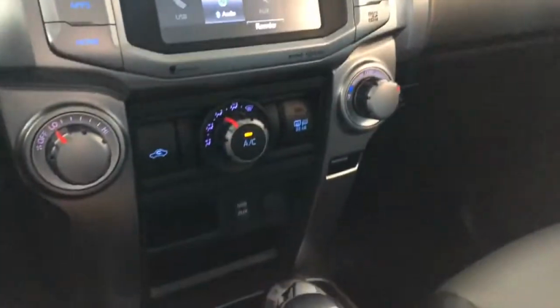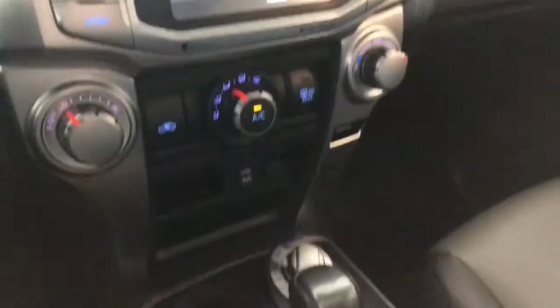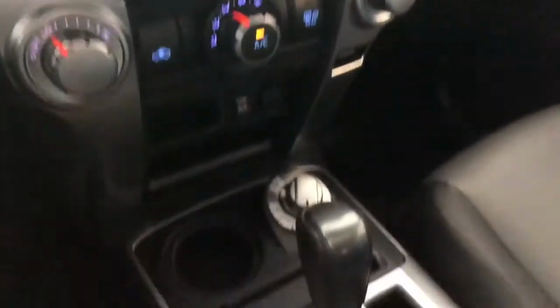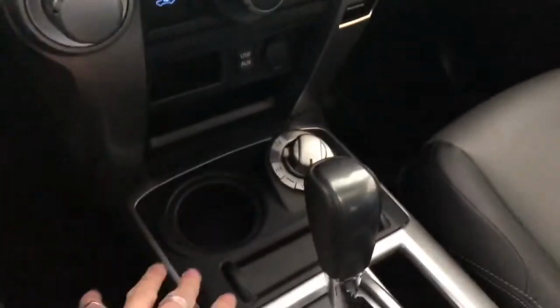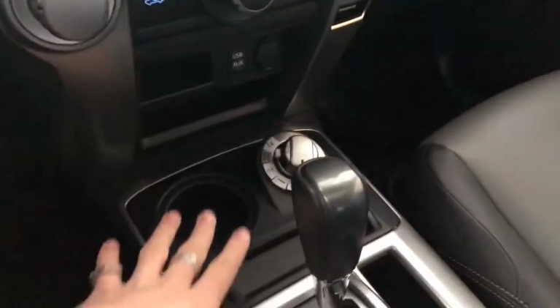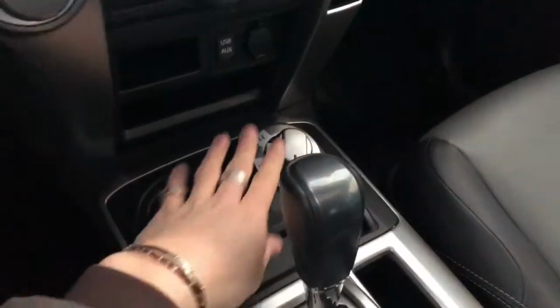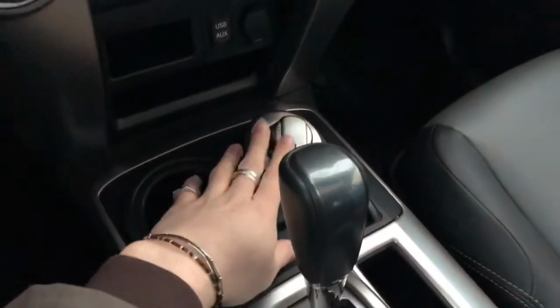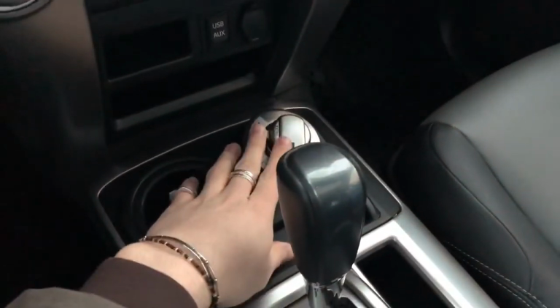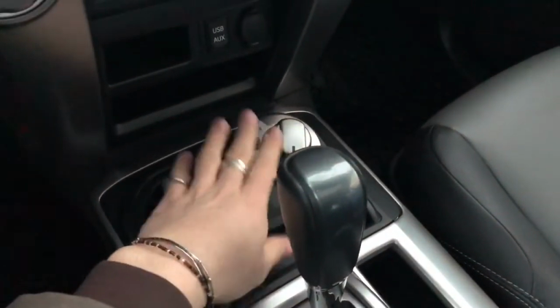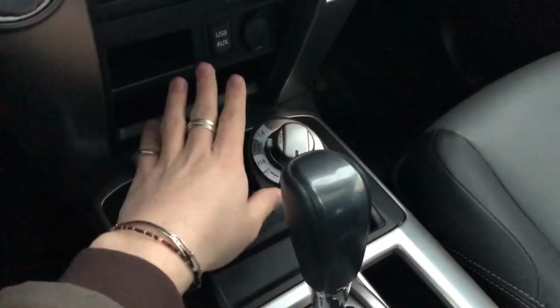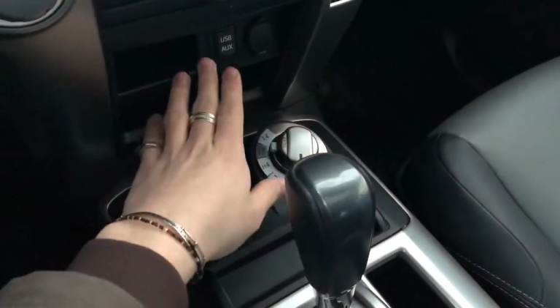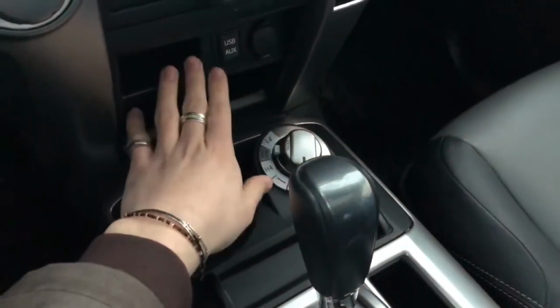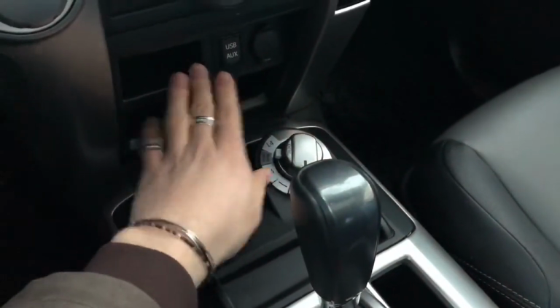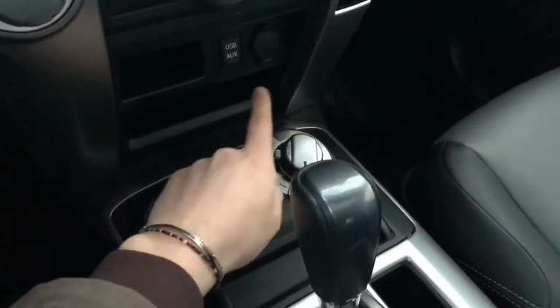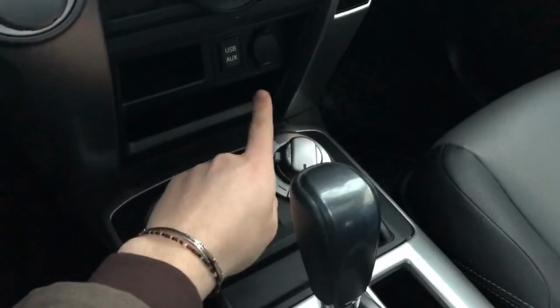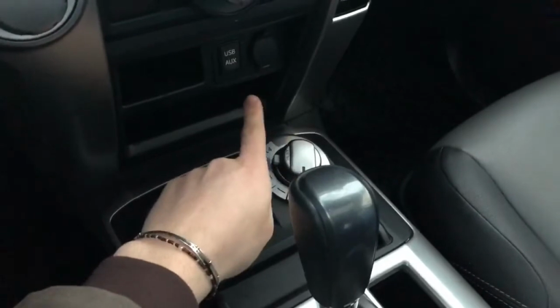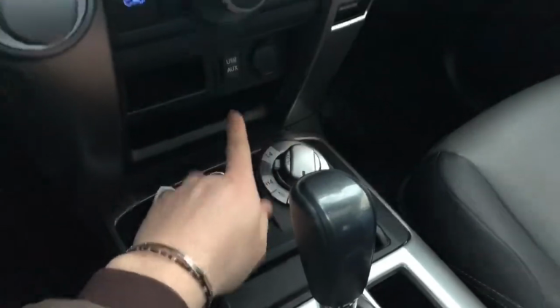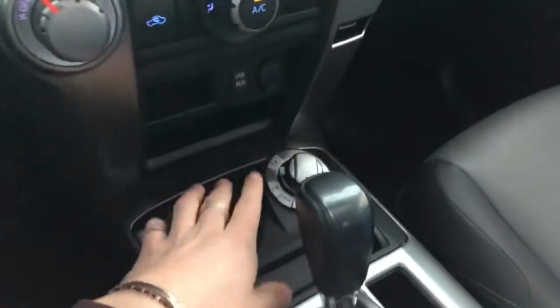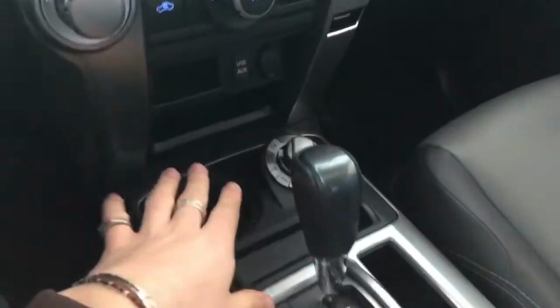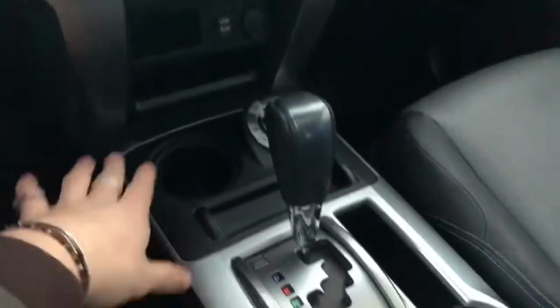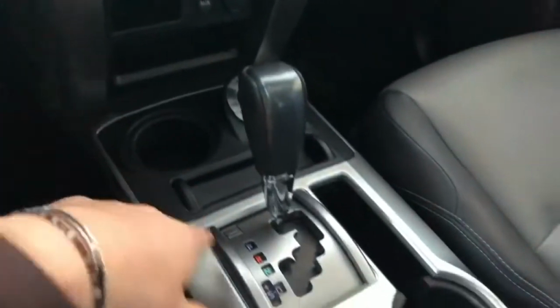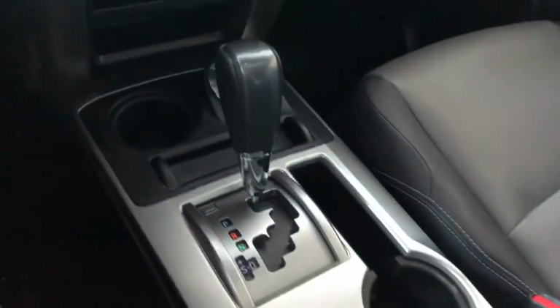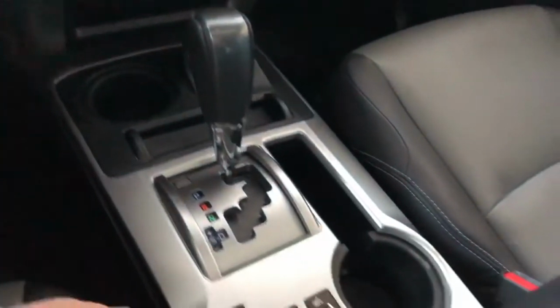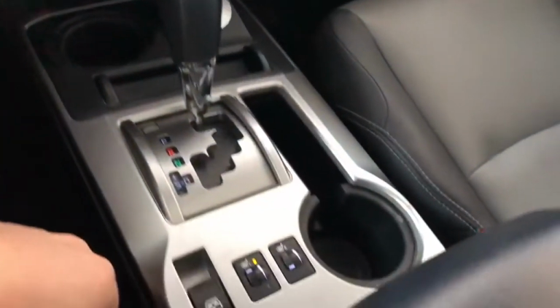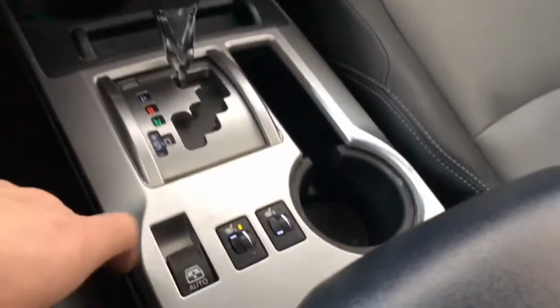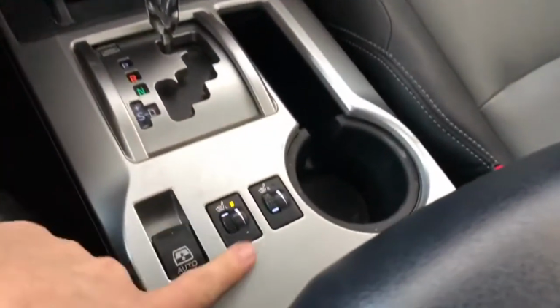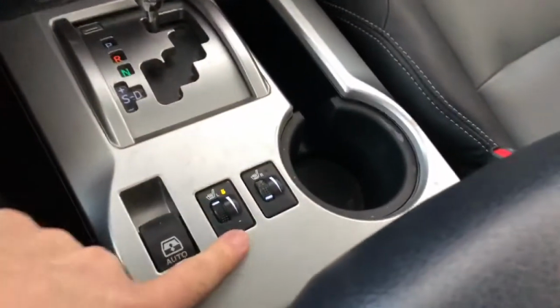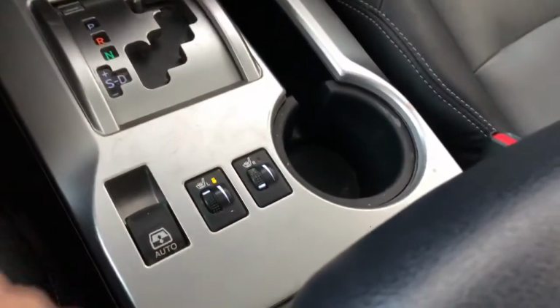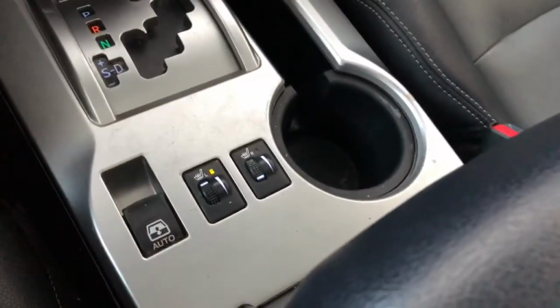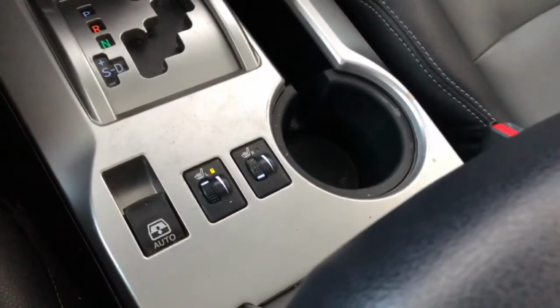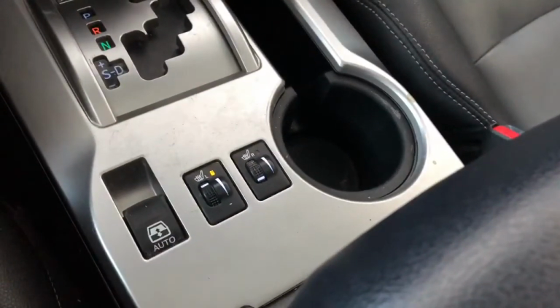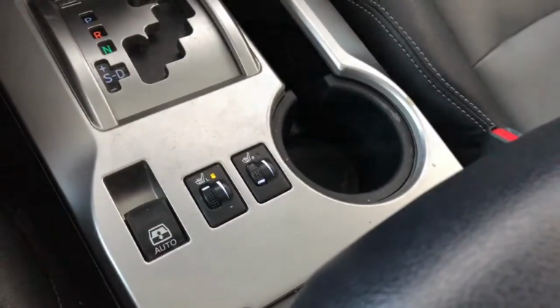On the bottom you have your drivetrain options, USB, auxiliary, a 12-volt outlet, cup holders, and storage of course. And all the way in the back you have your heated seats.